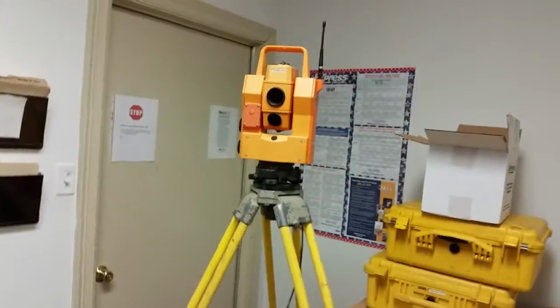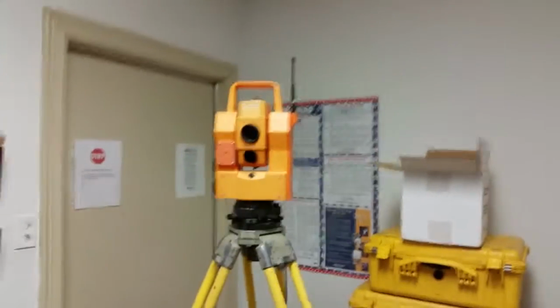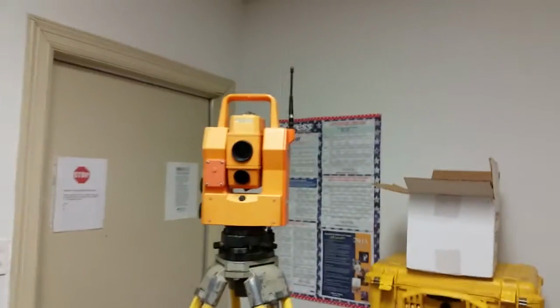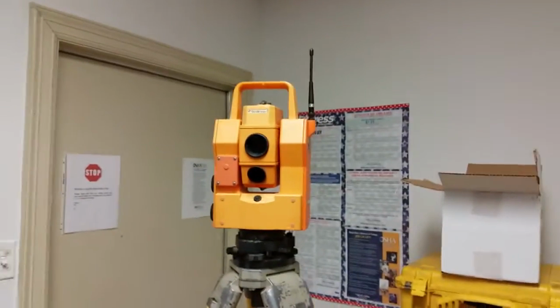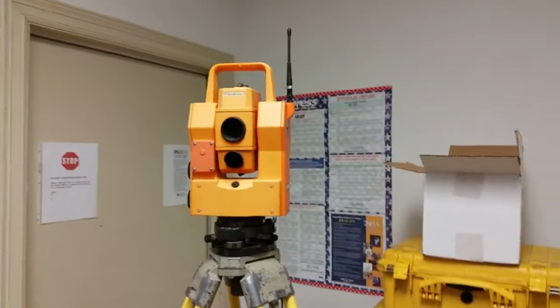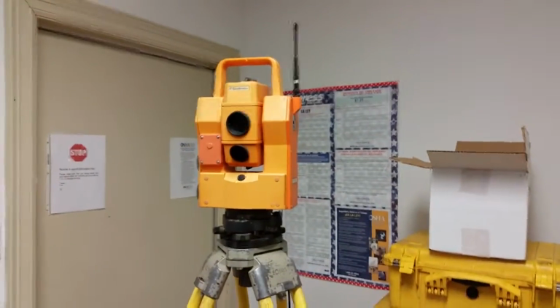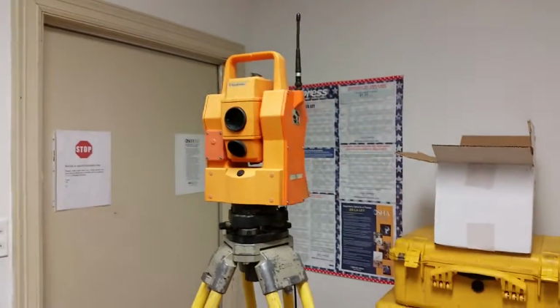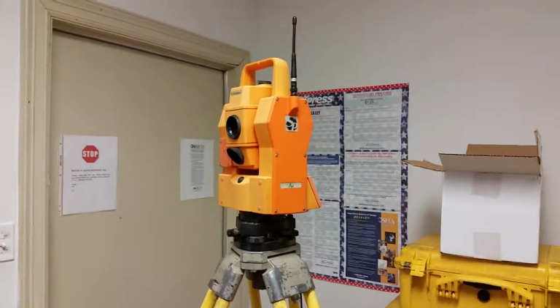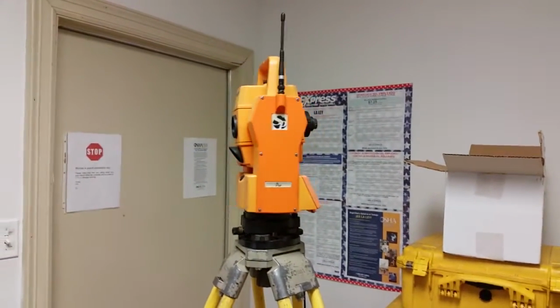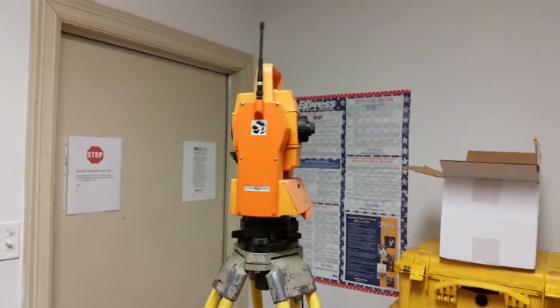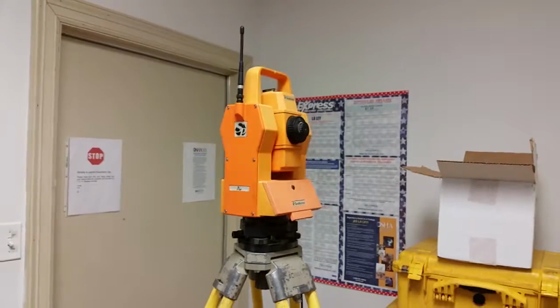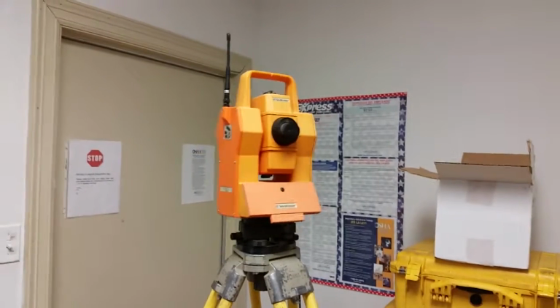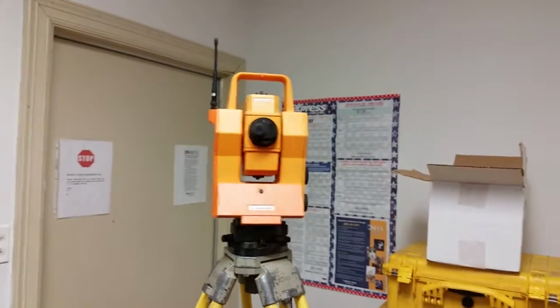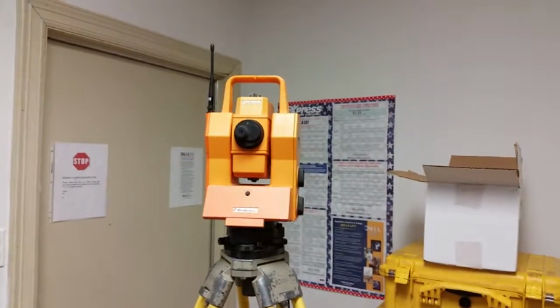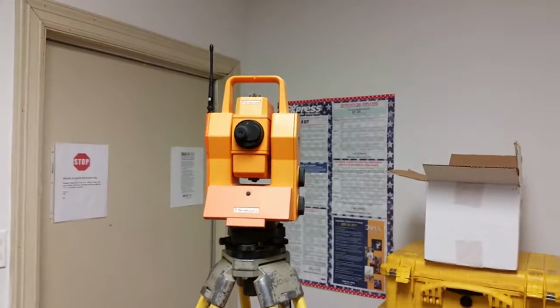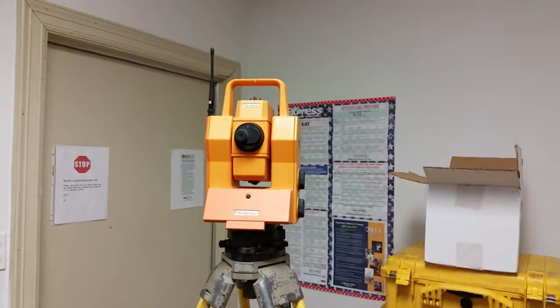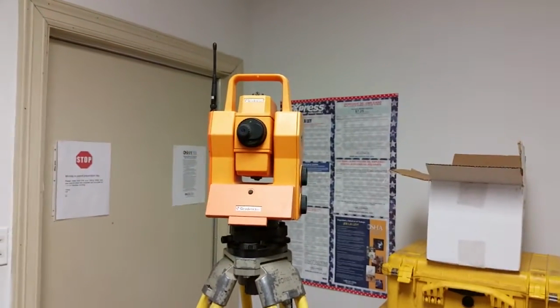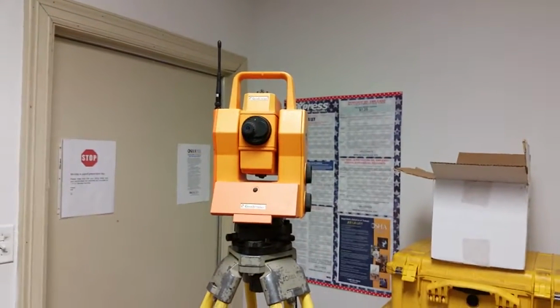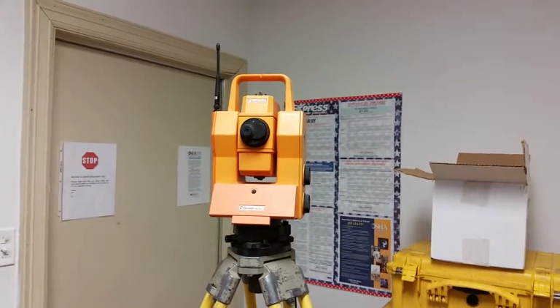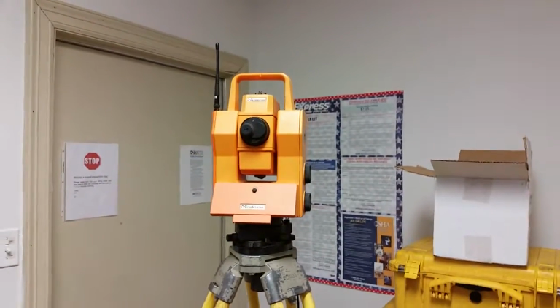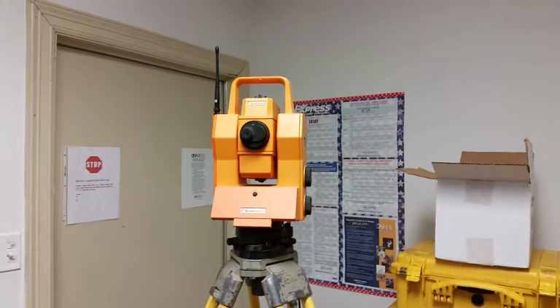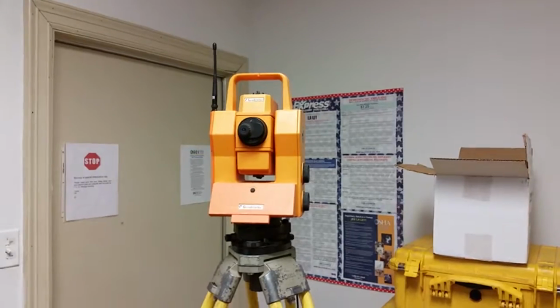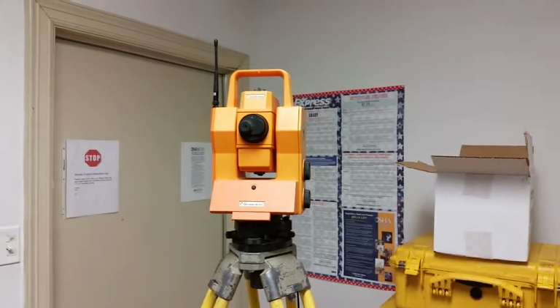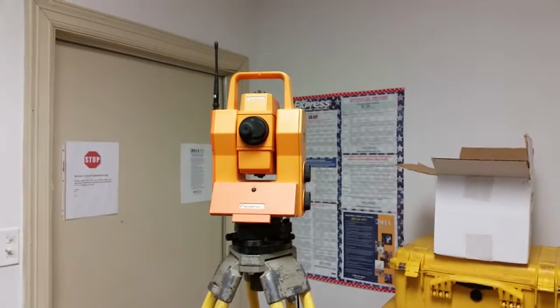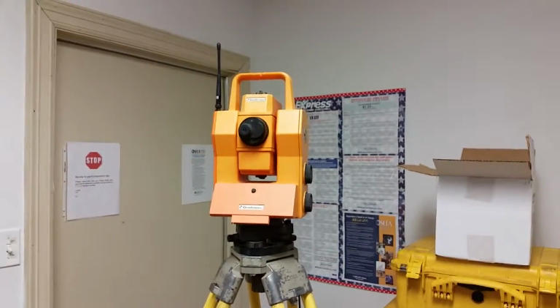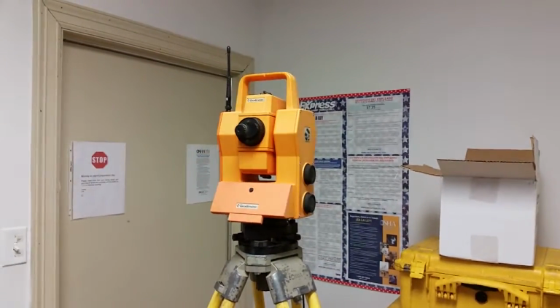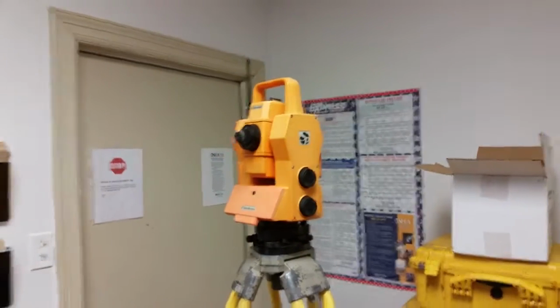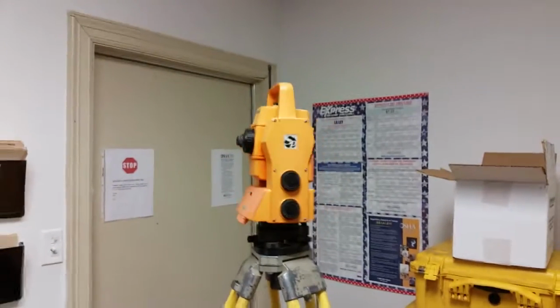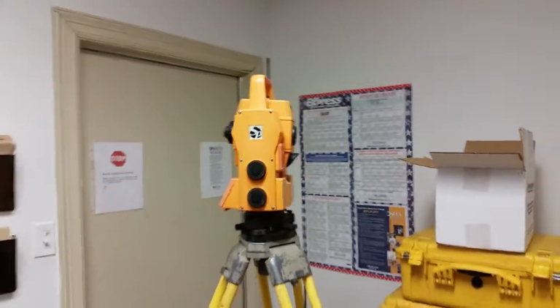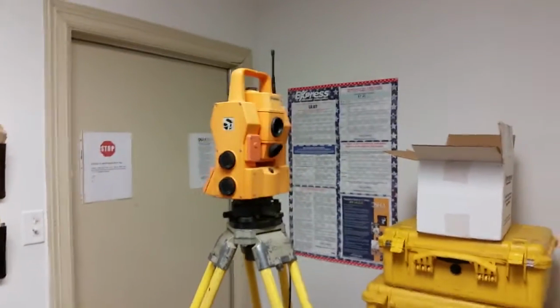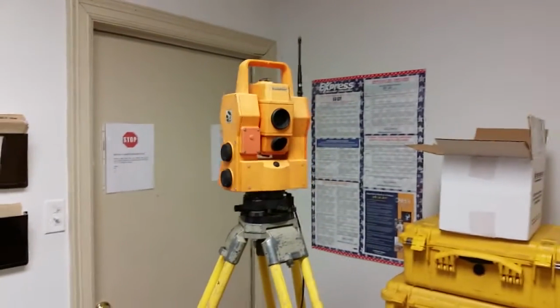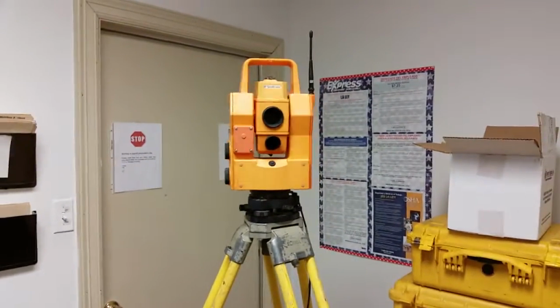The compensator is initializing, initializing the gun. Pardon the camera shake - I had too much coffee this morning.